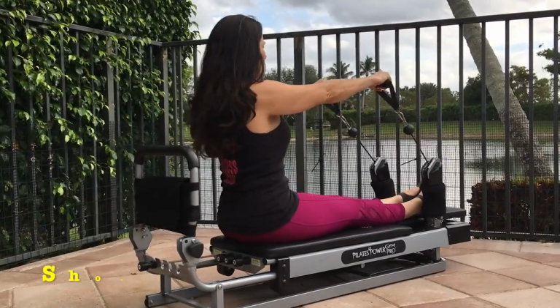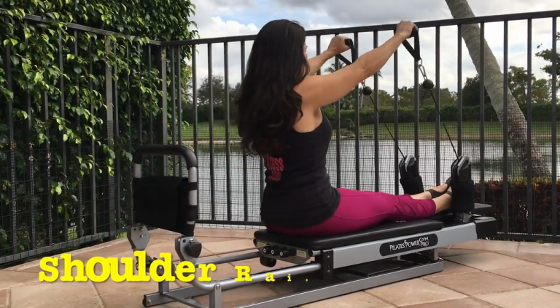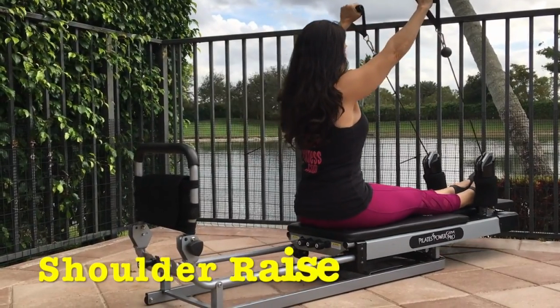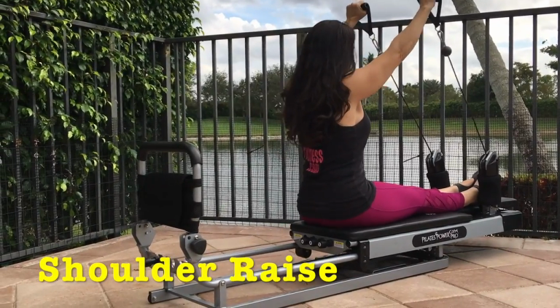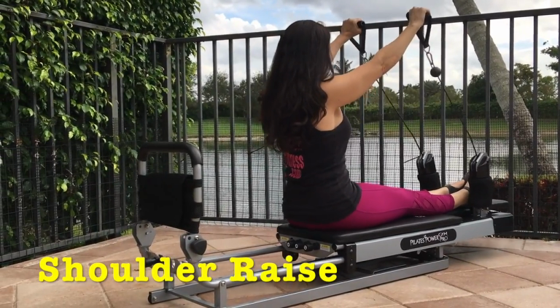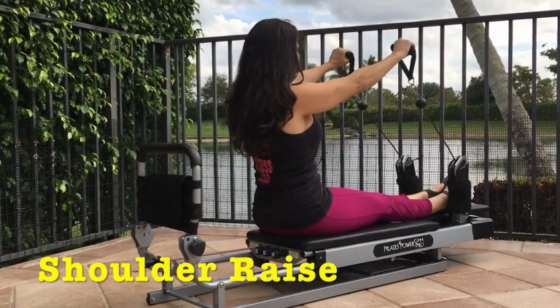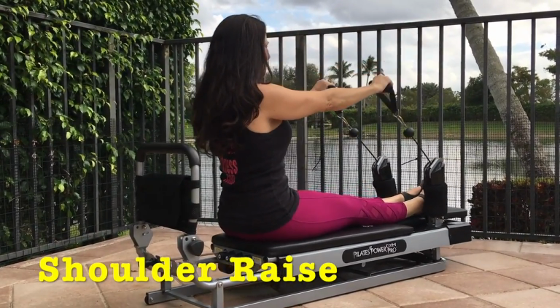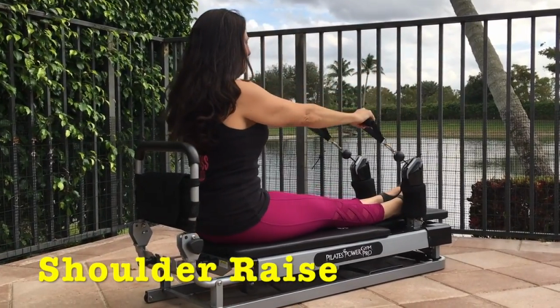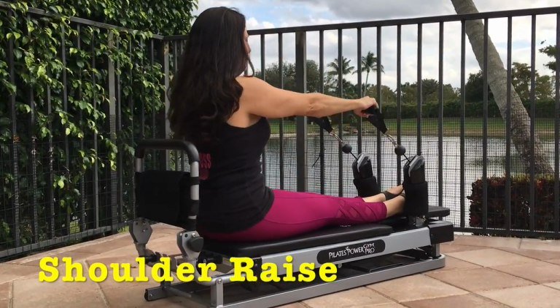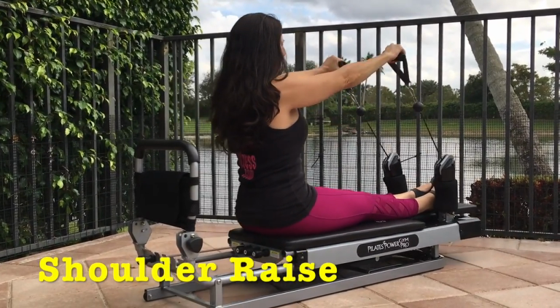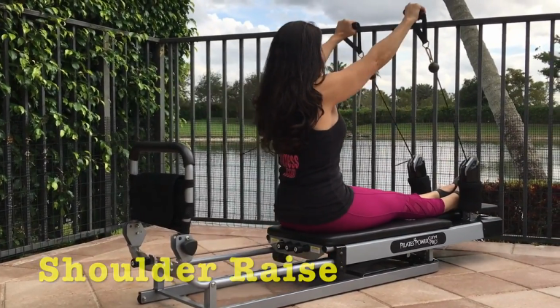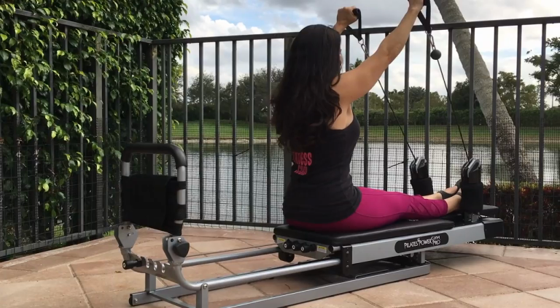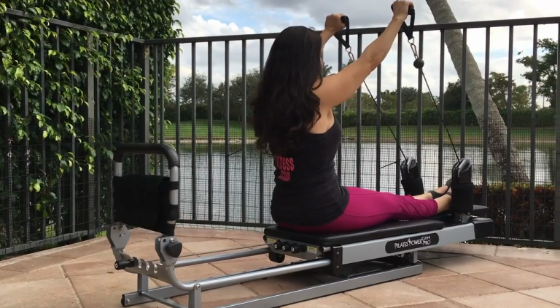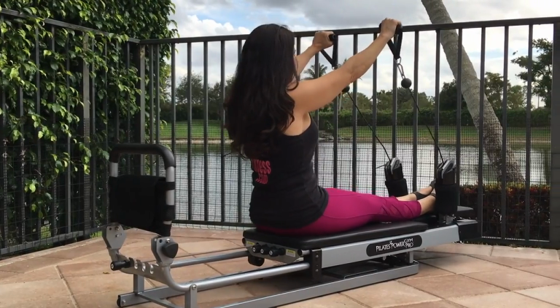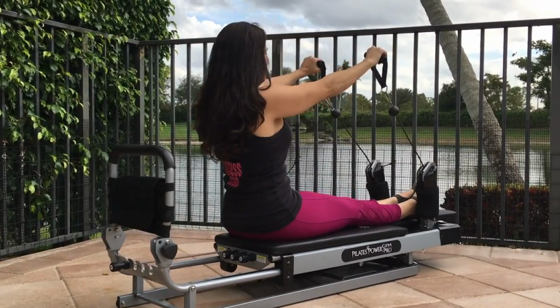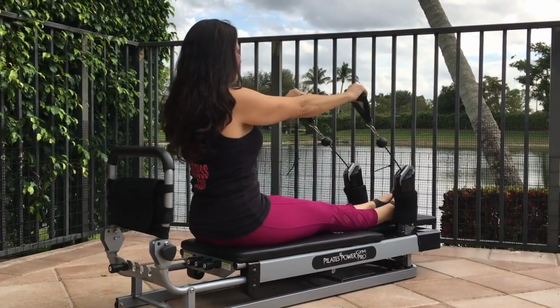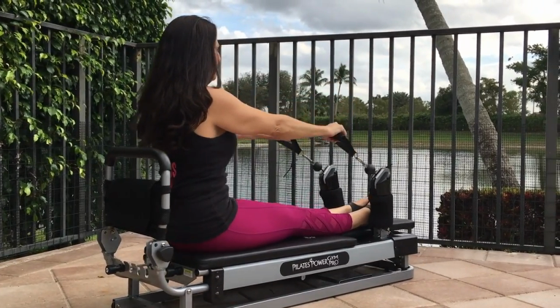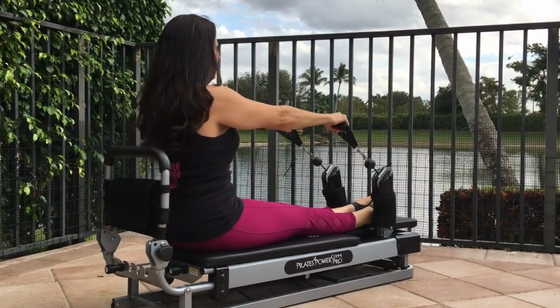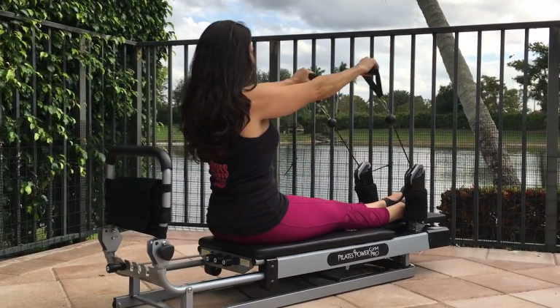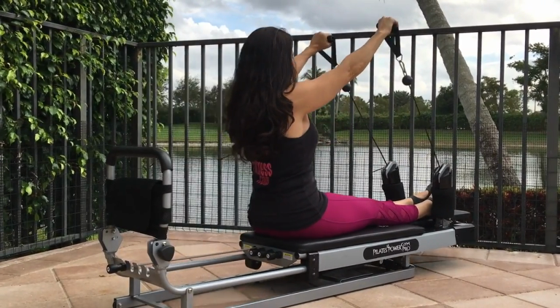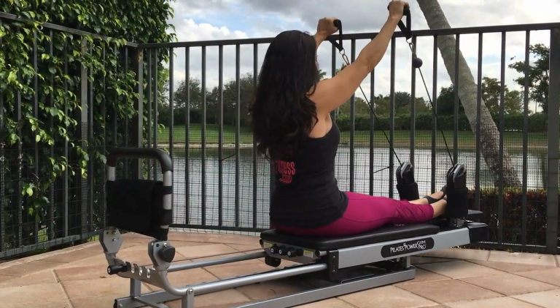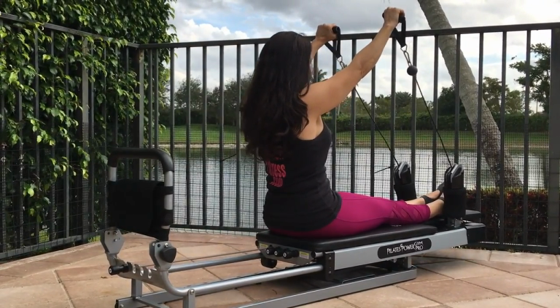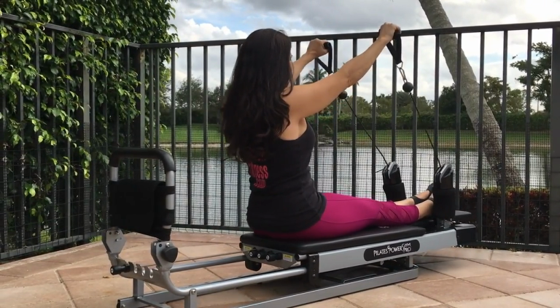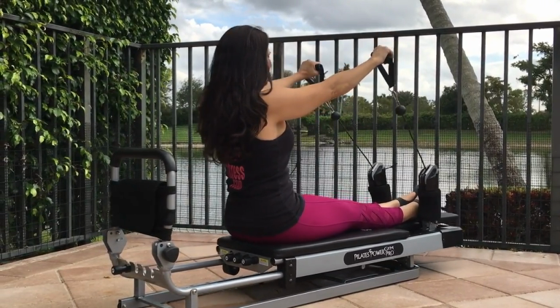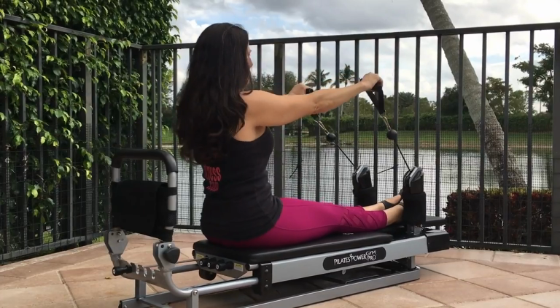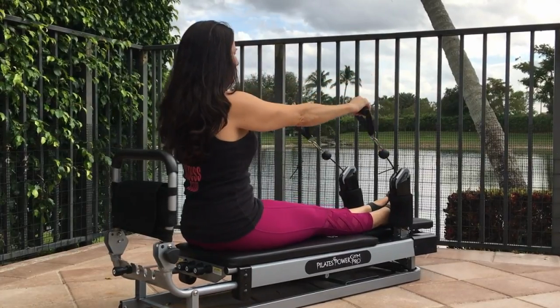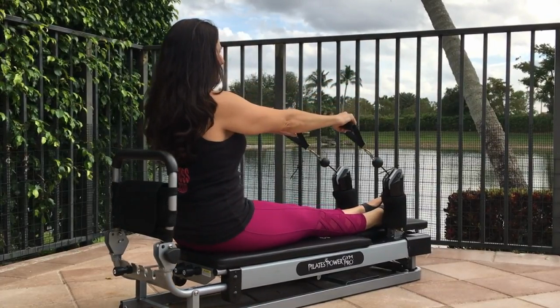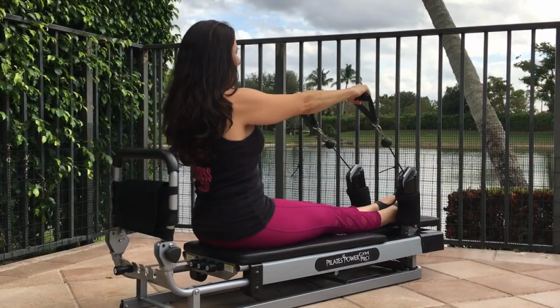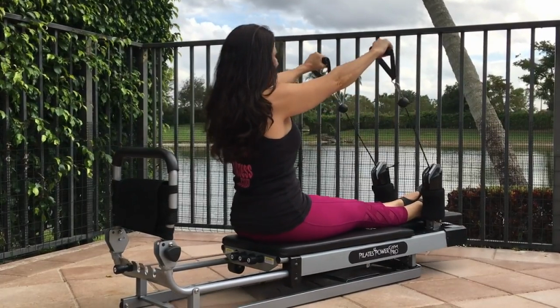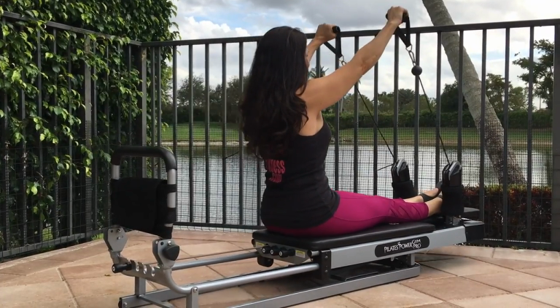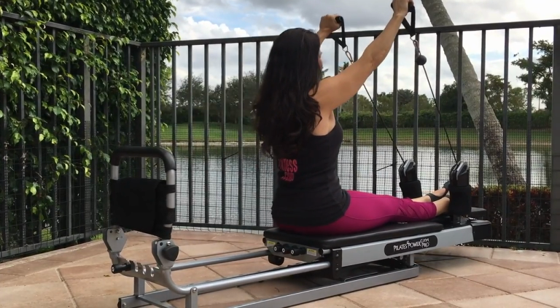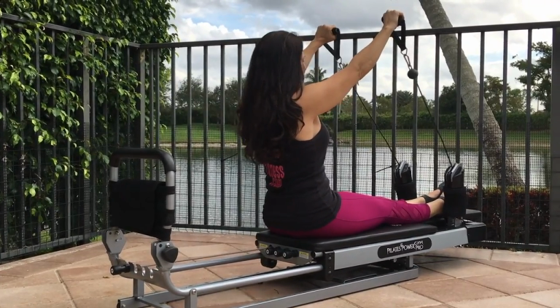Shoulder raise. Grab the handles, palms facing the ground. Put your arms in front of you. Pull and reach up toward the sky. Lower gently and repeat — reach up to the sky.